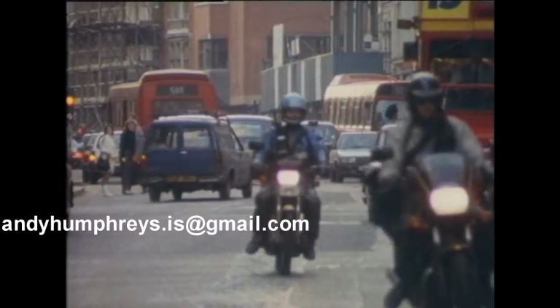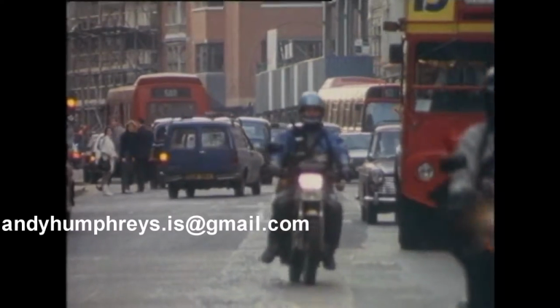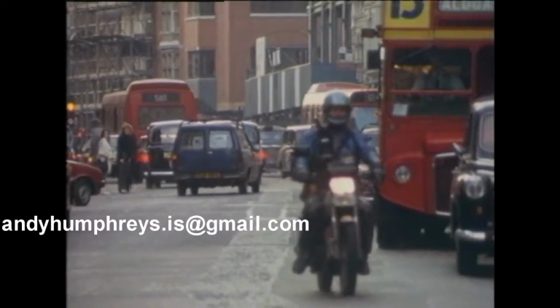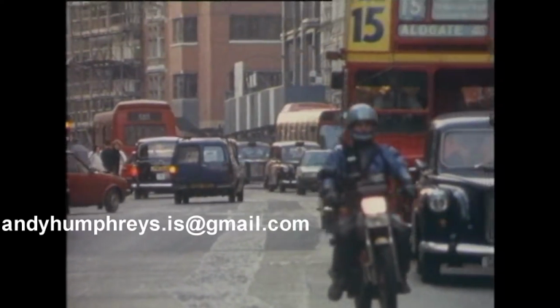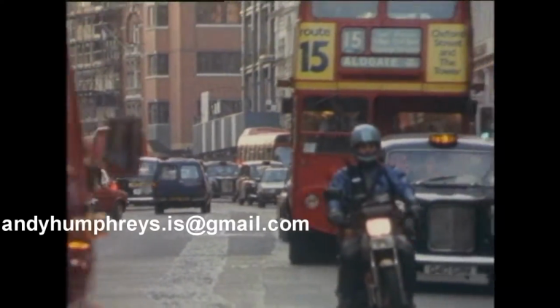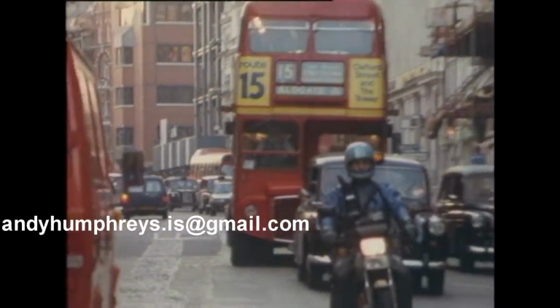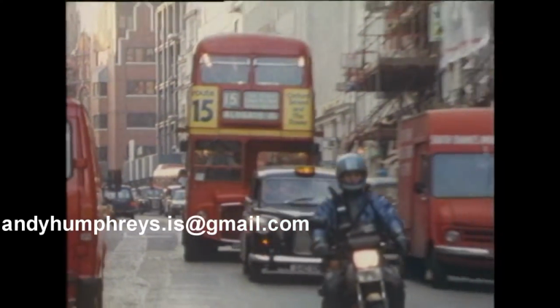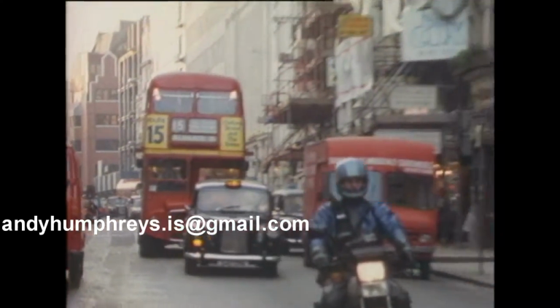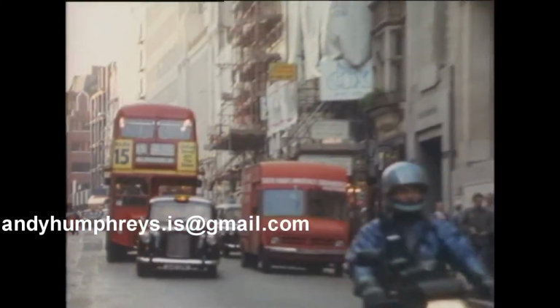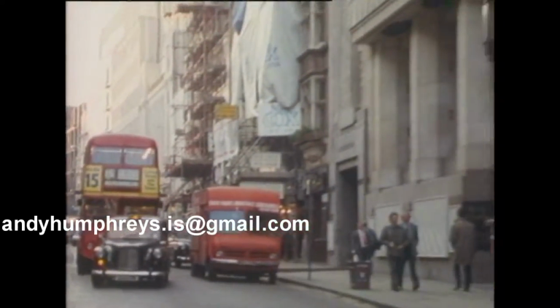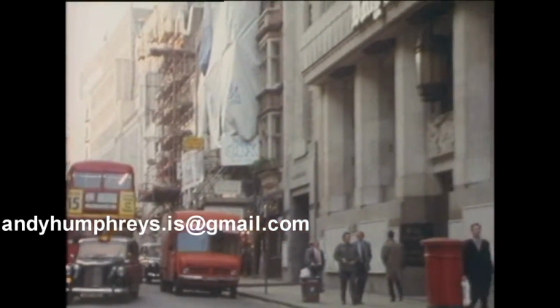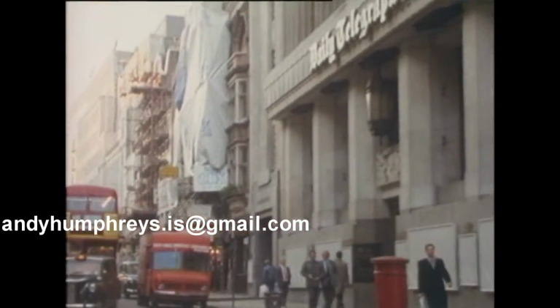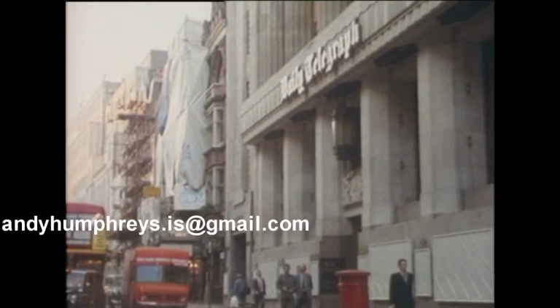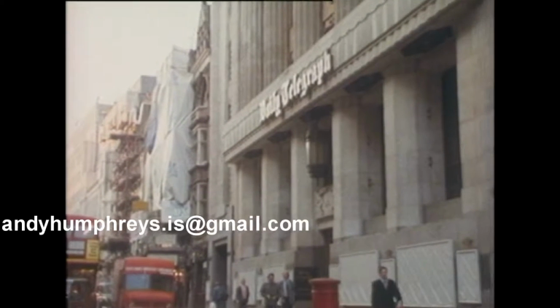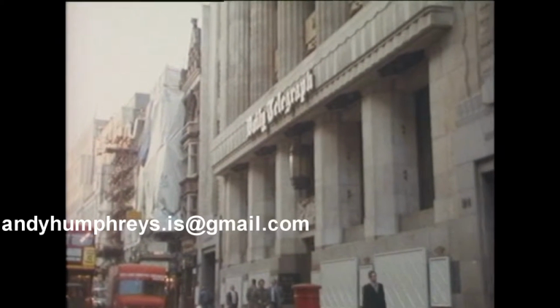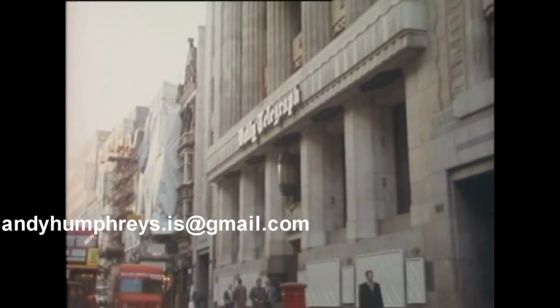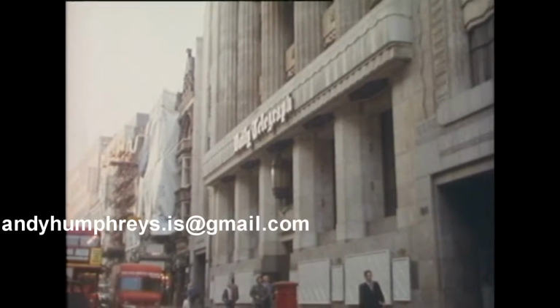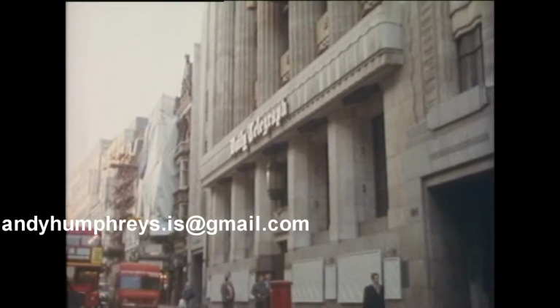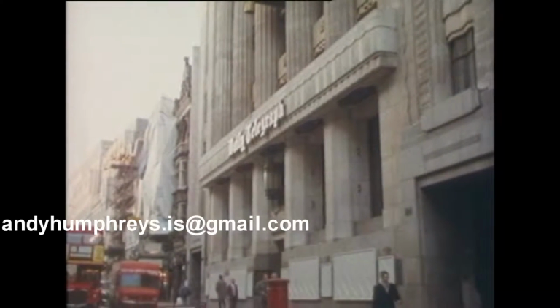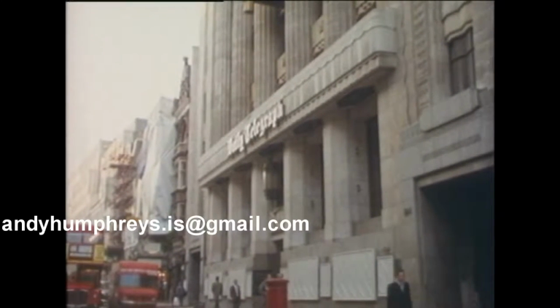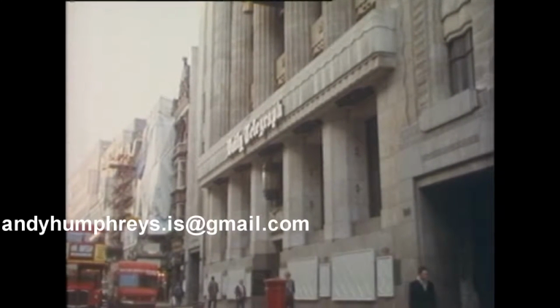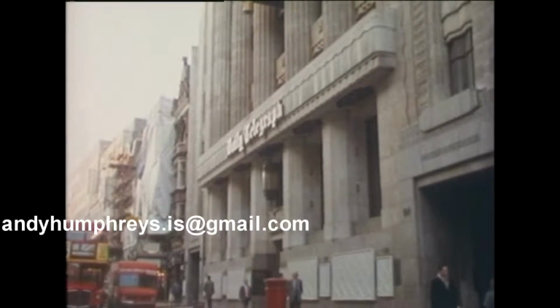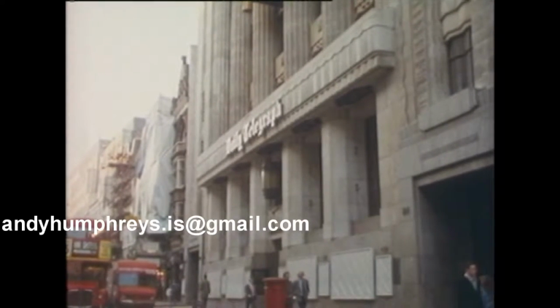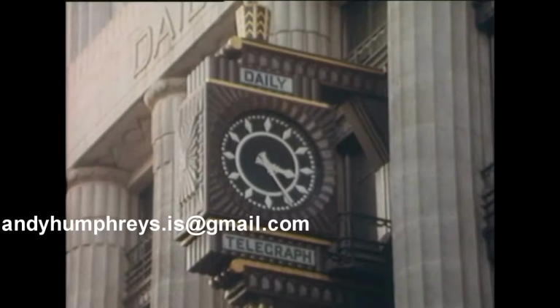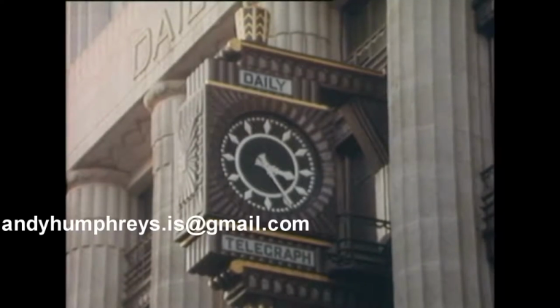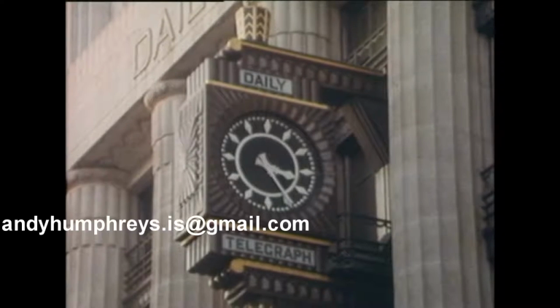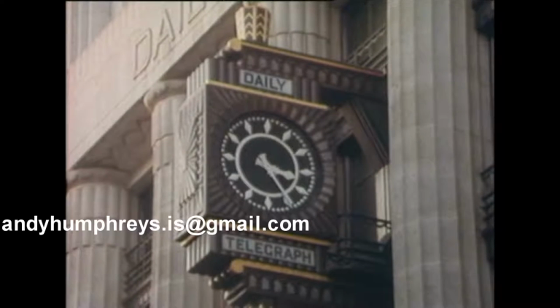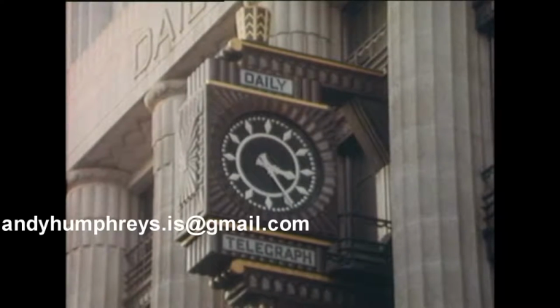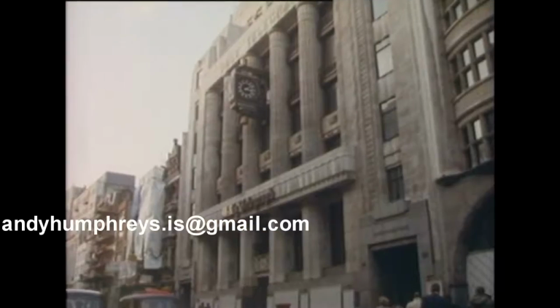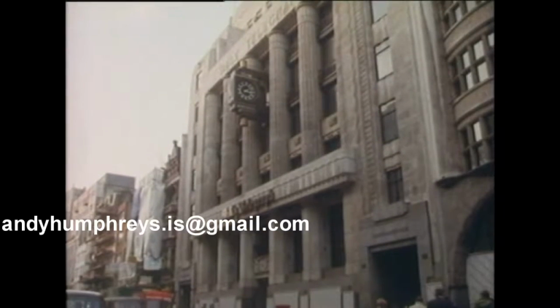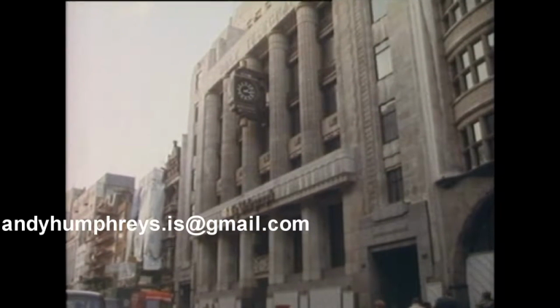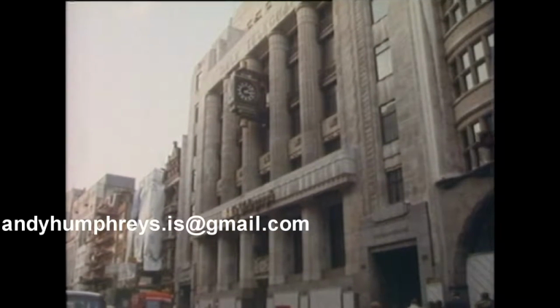The Daily Telegraph was one of the first arrivals, around 1830. But the famous Telegraph building, in Neo-Greek style with the famous projecting clock, did not go up until 1930.